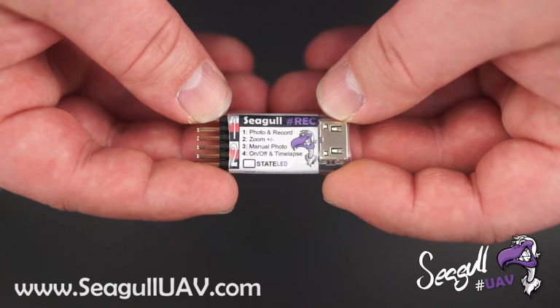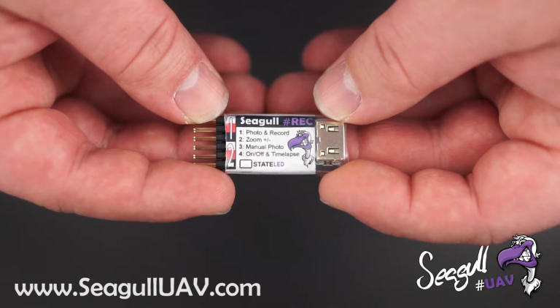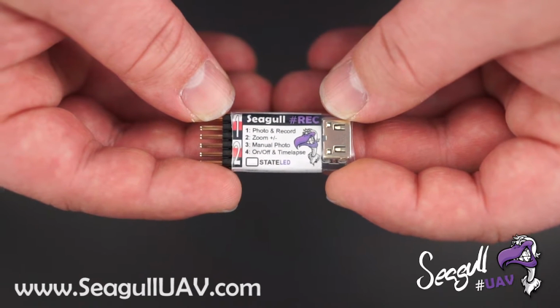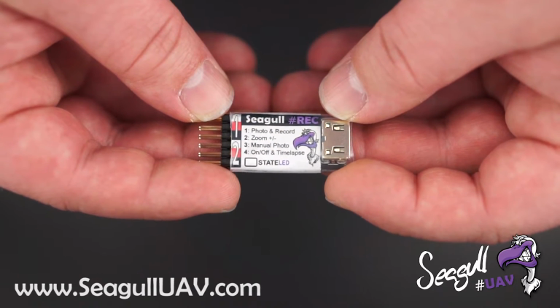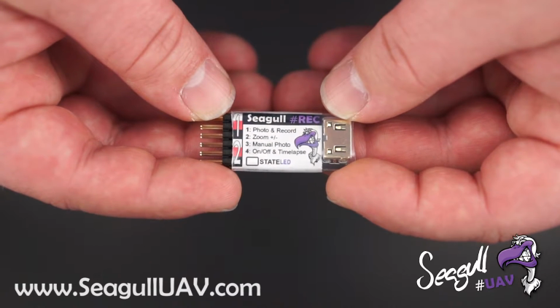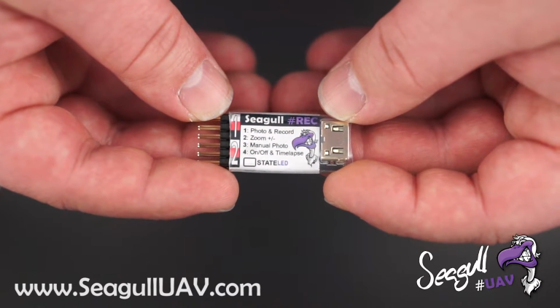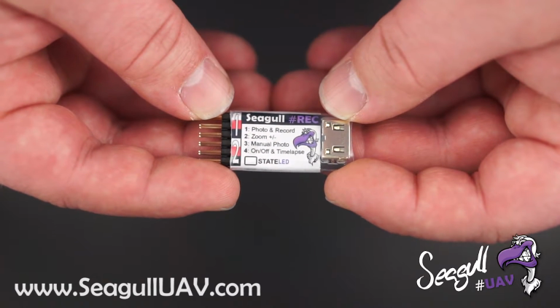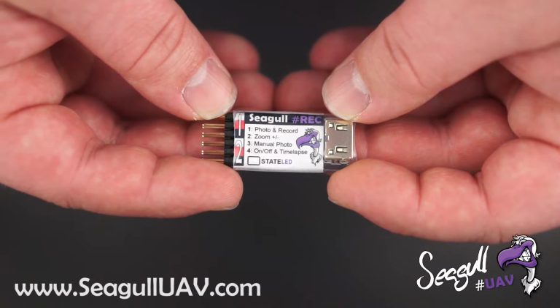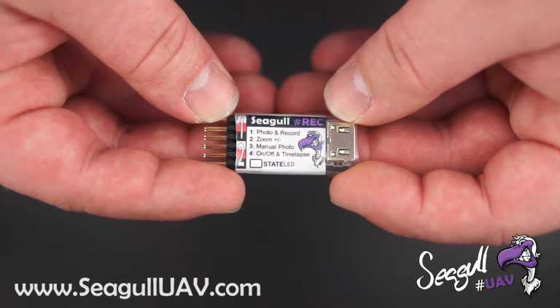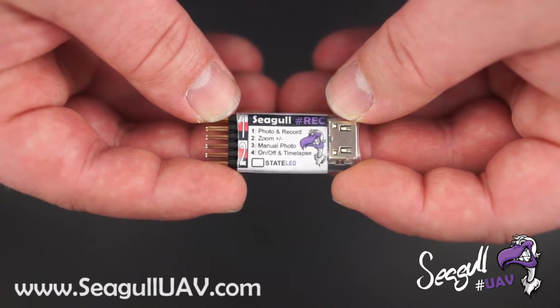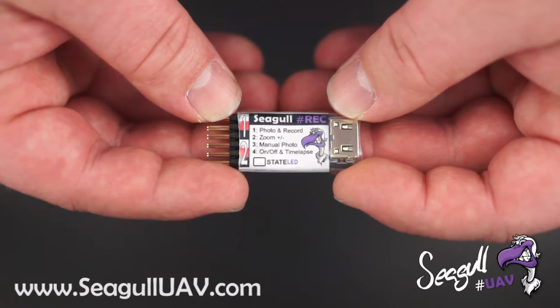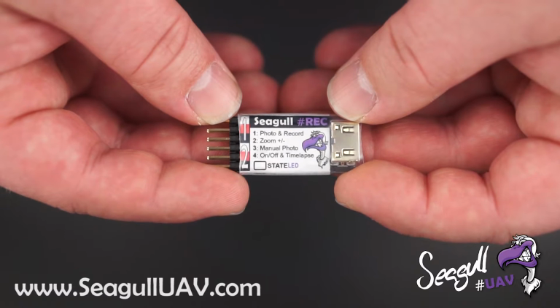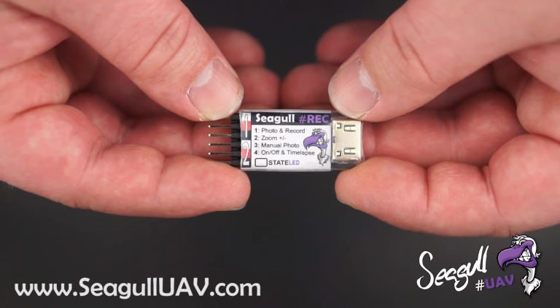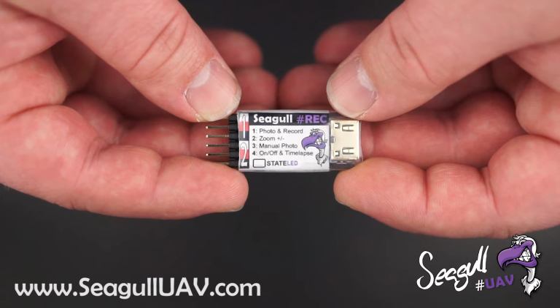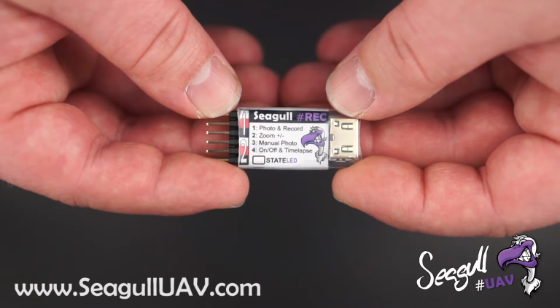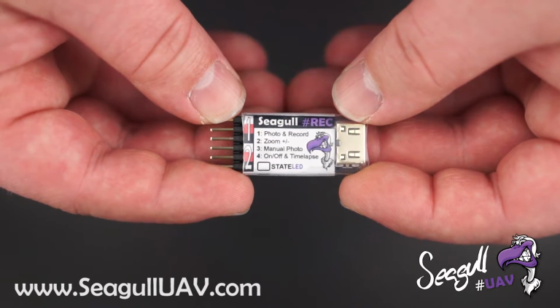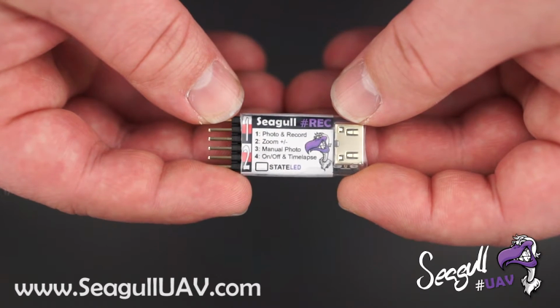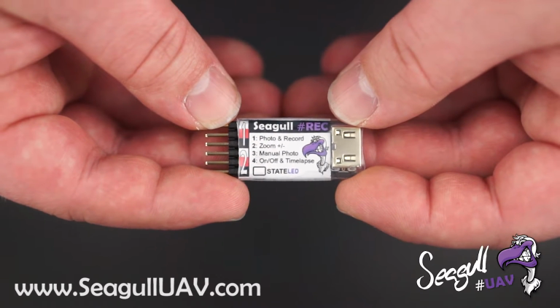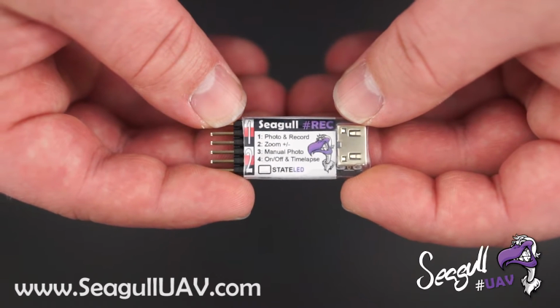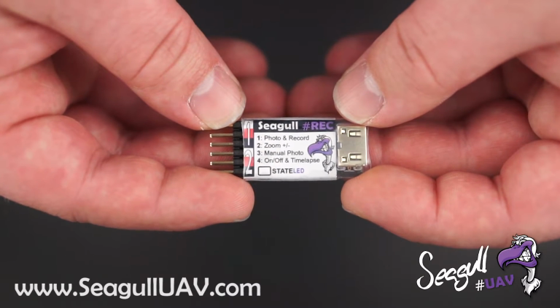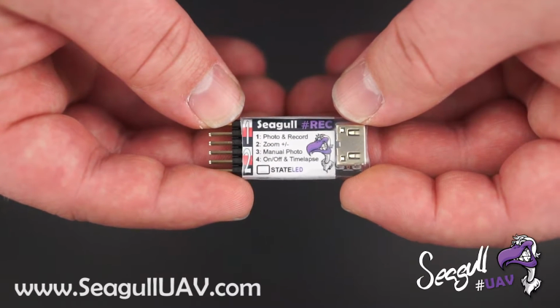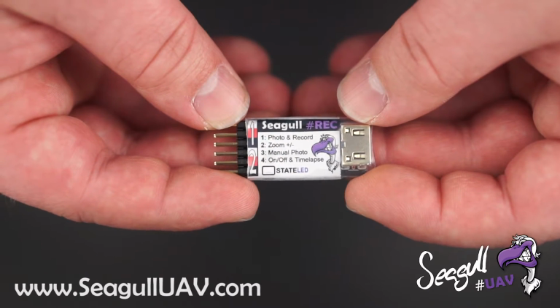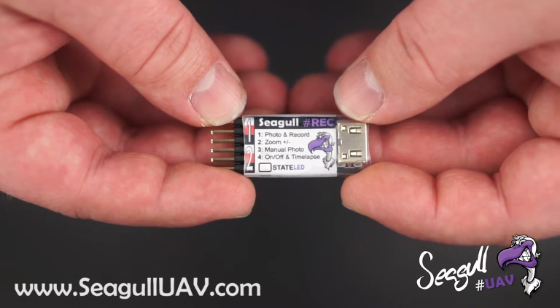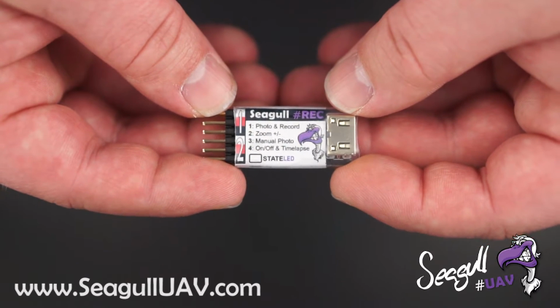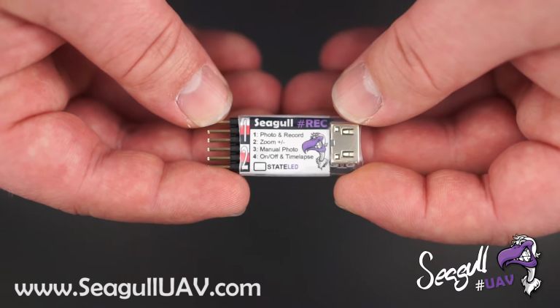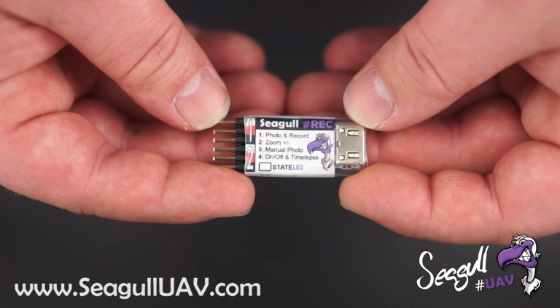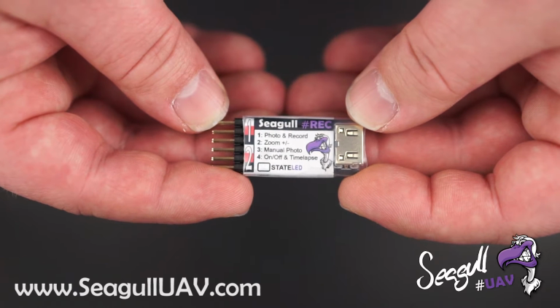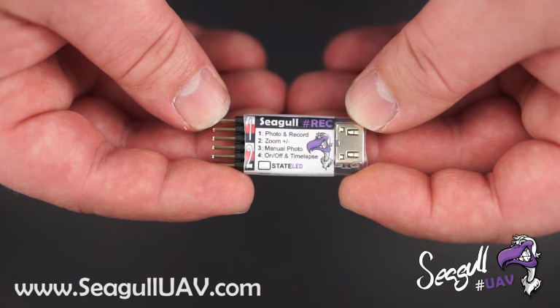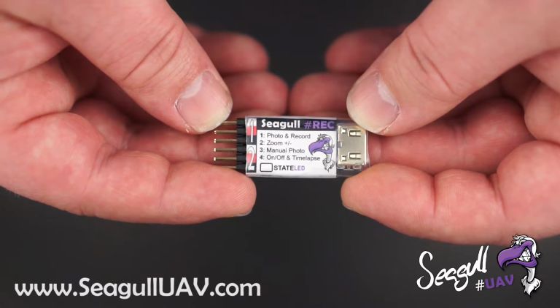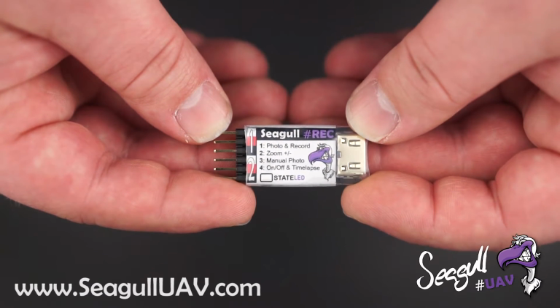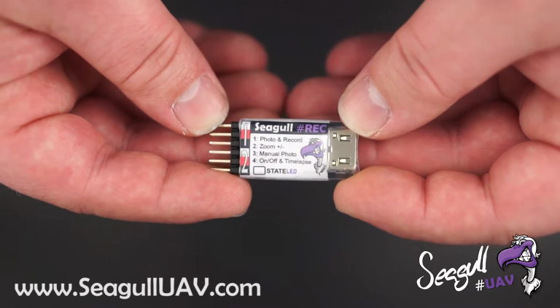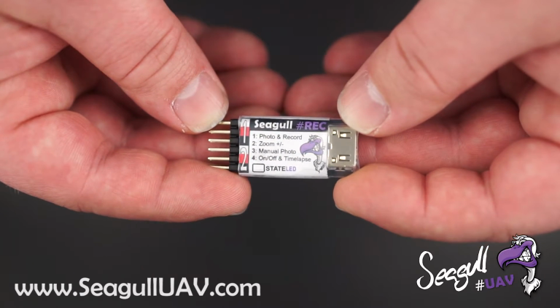We have the third channel, which is a manual photo mode that acts as your shutter button on your still camera. So you can actually have a two-stage trigger with this unit.